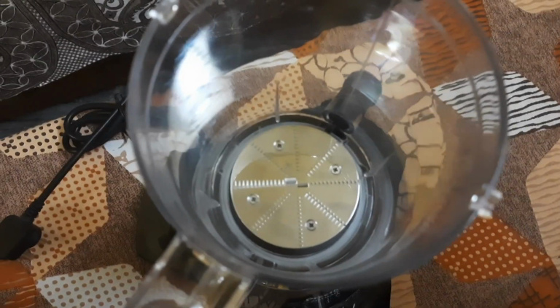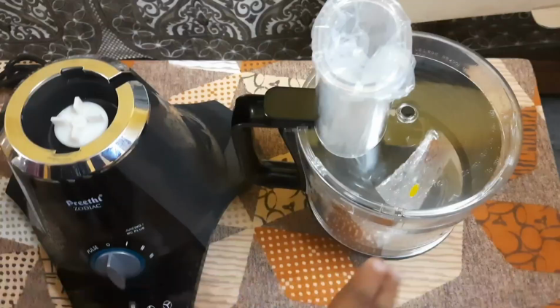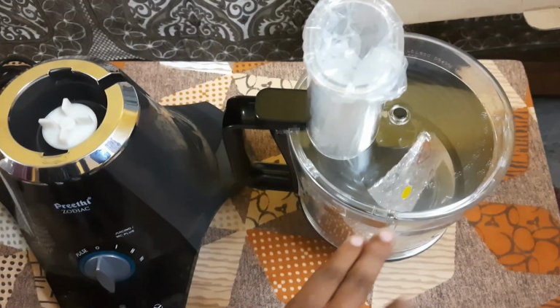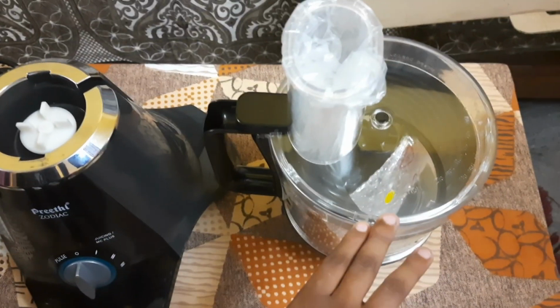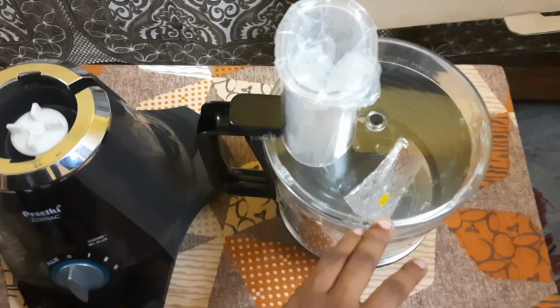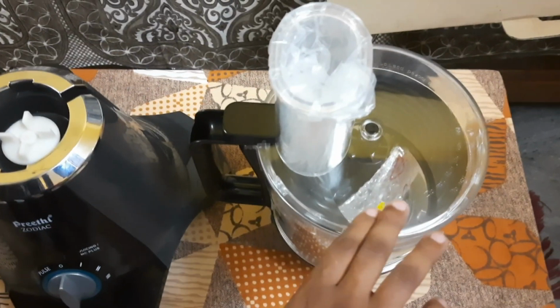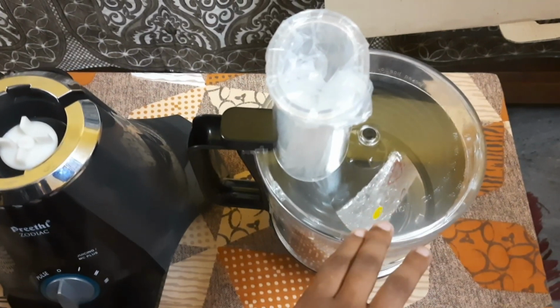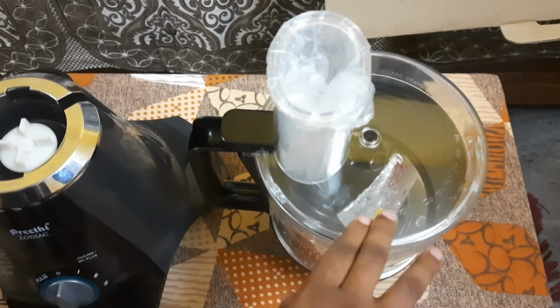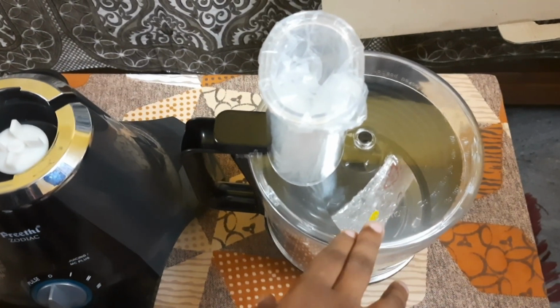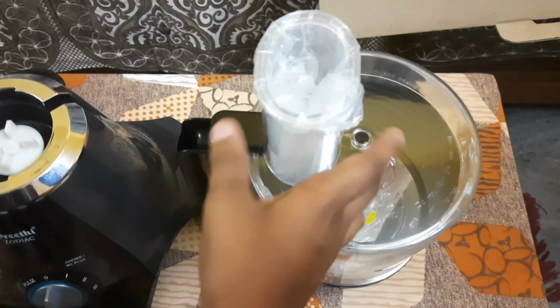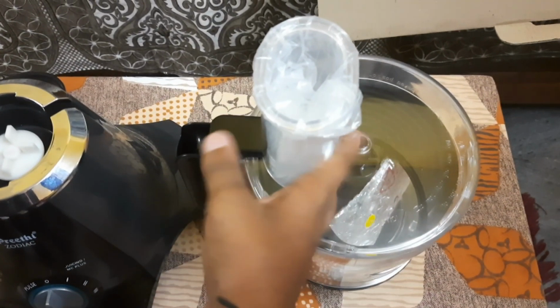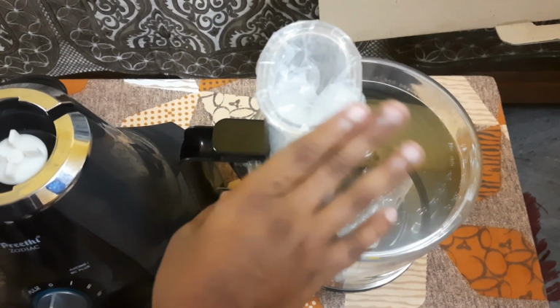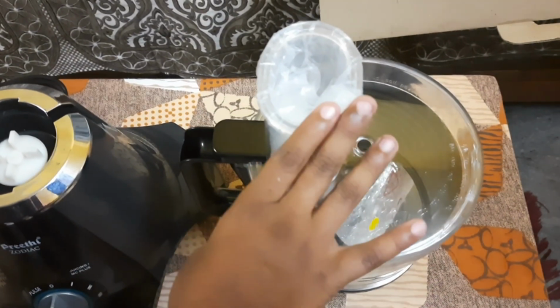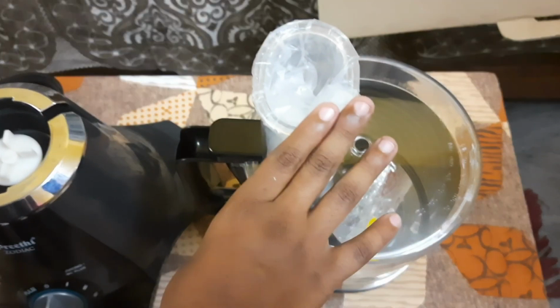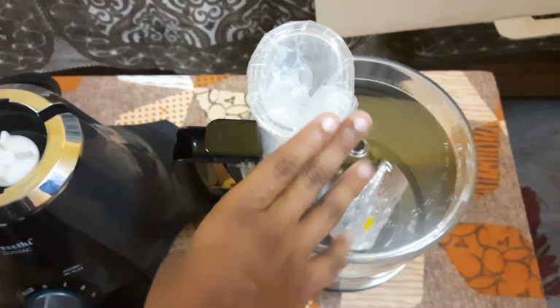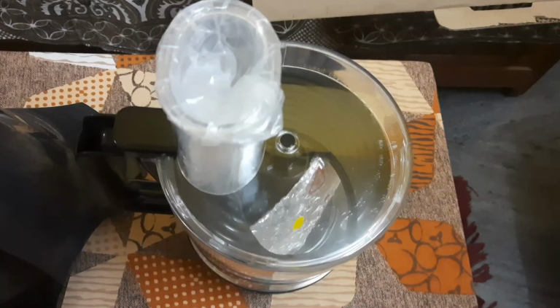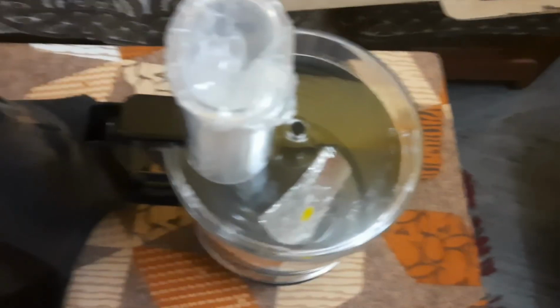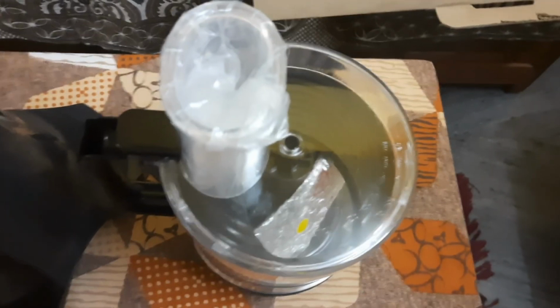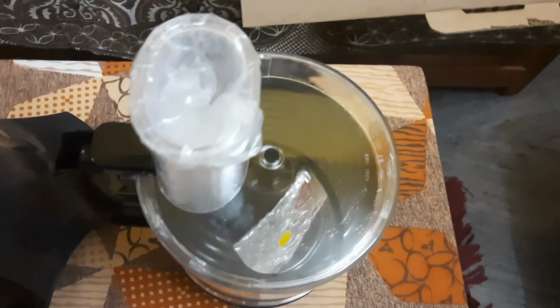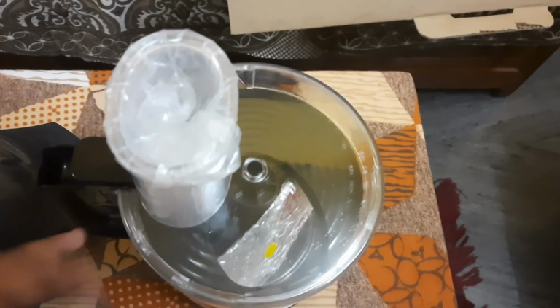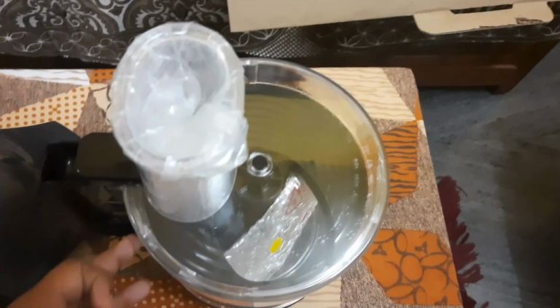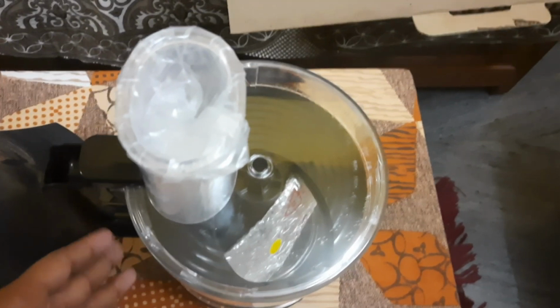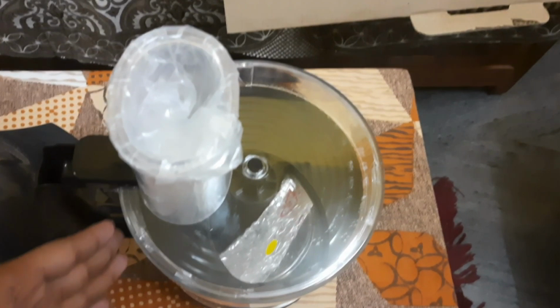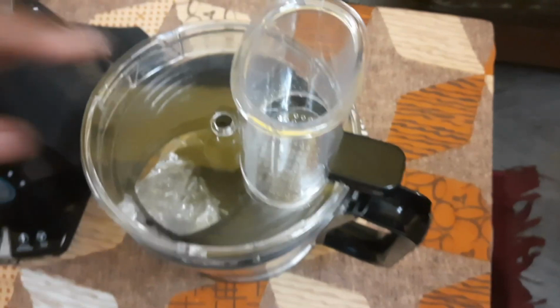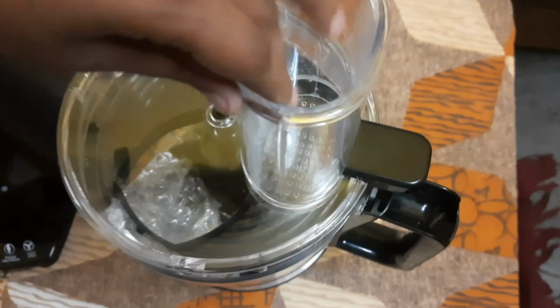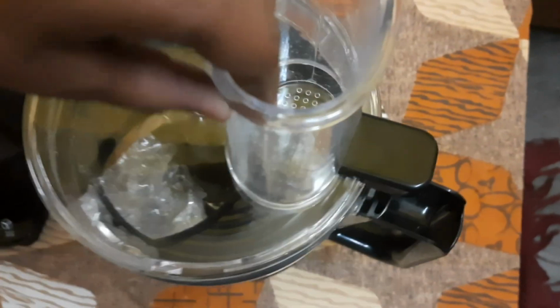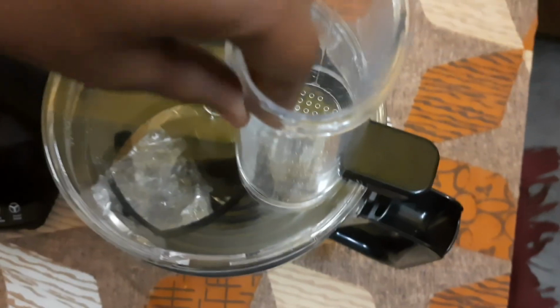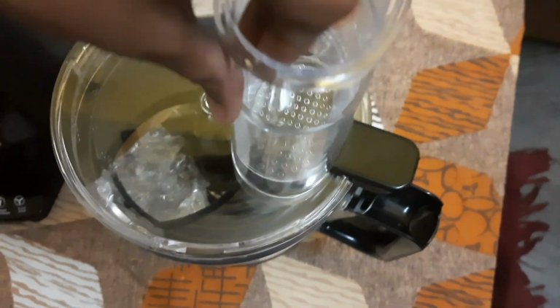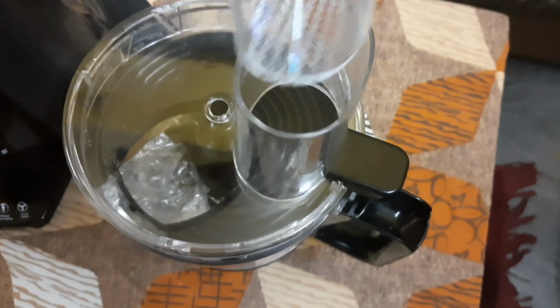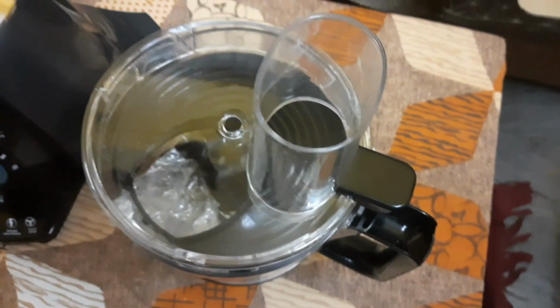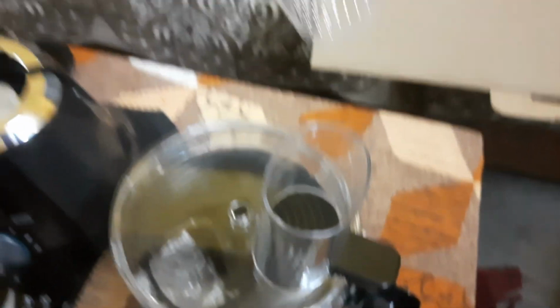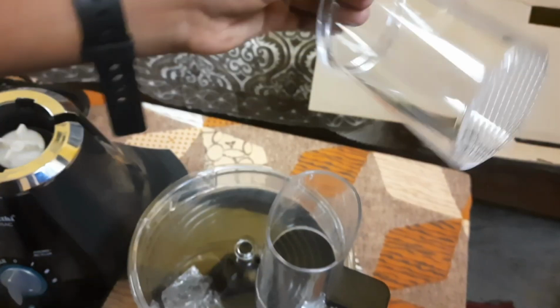We're going to take a measuring cup of the lid. We'll take the rest of the measuring cup.